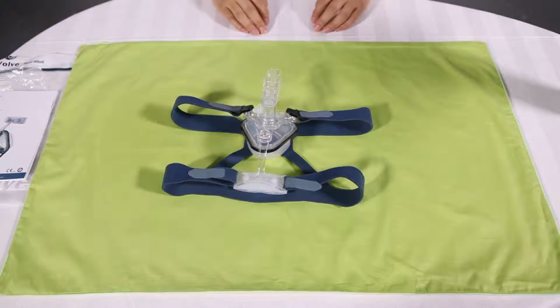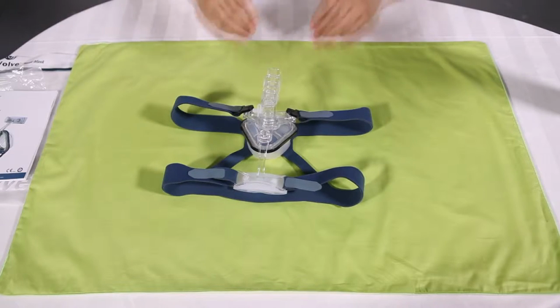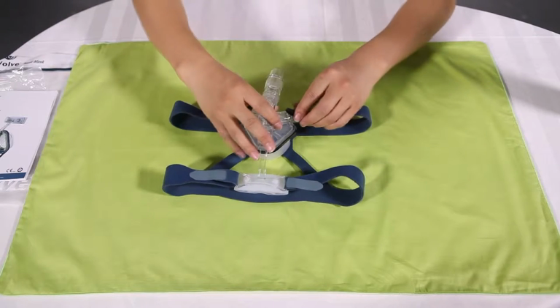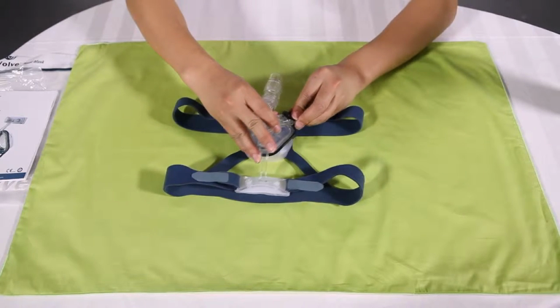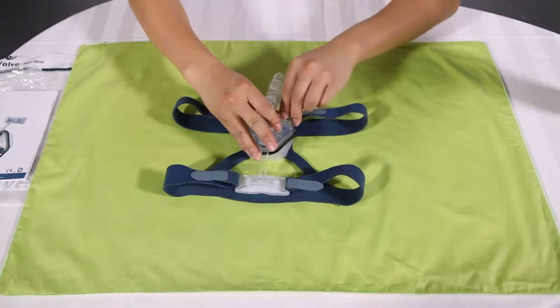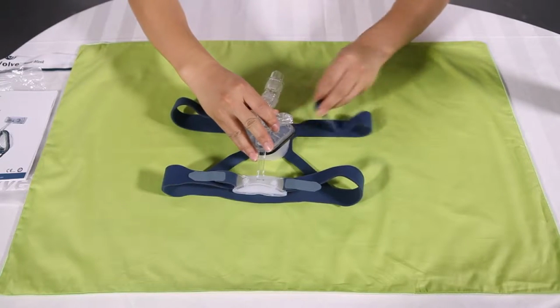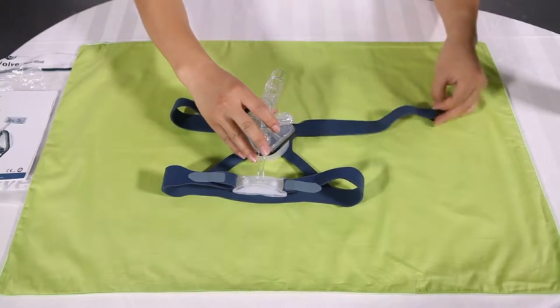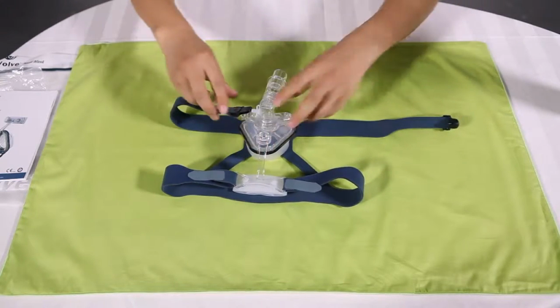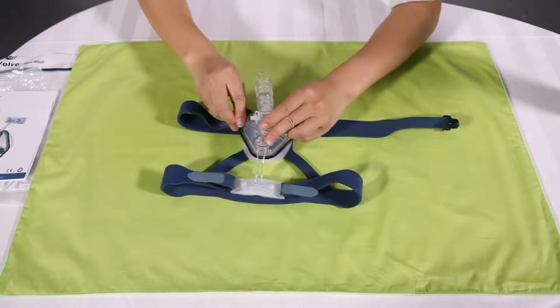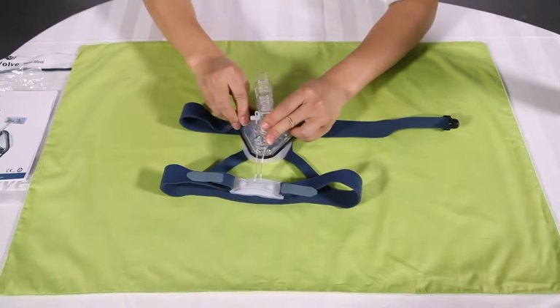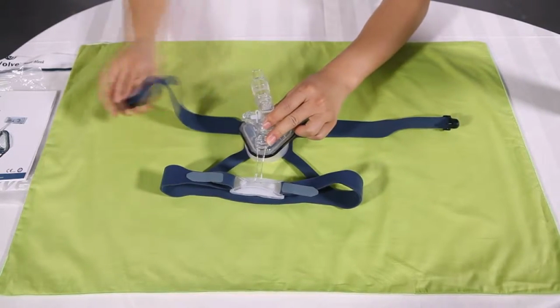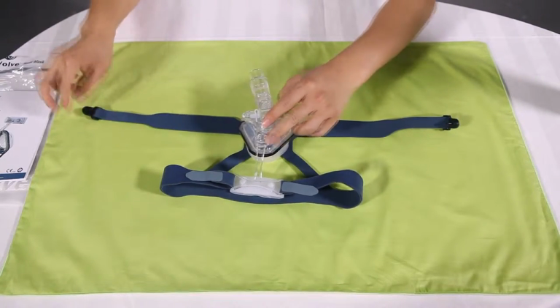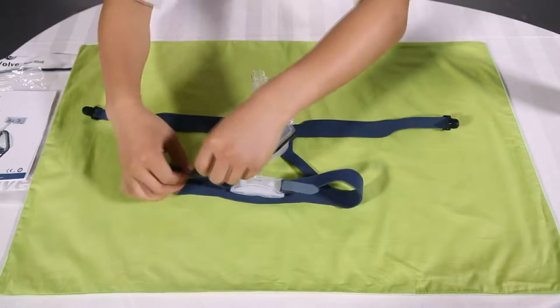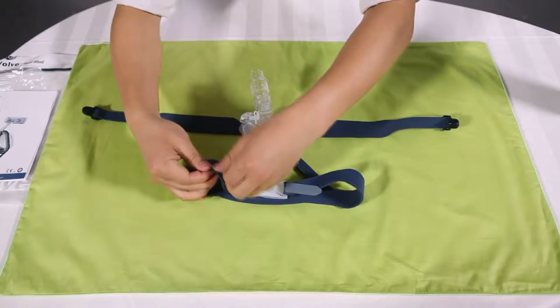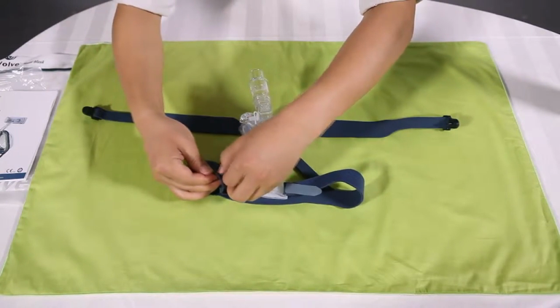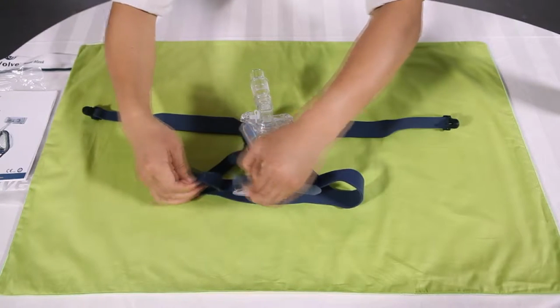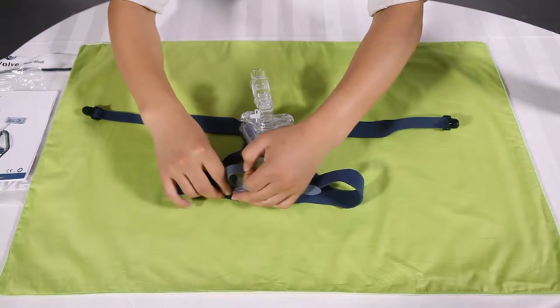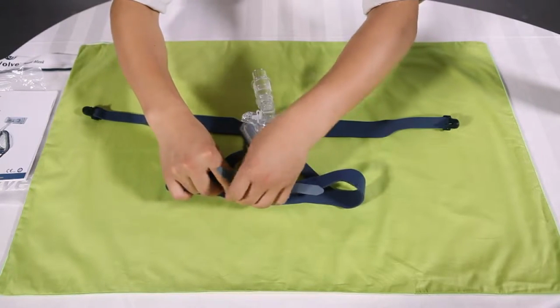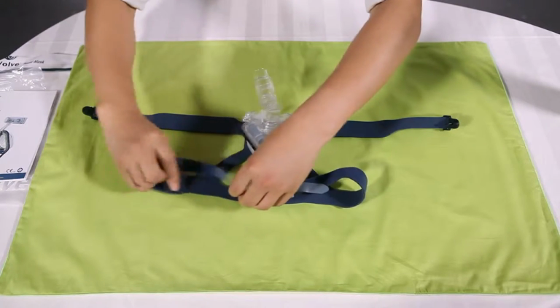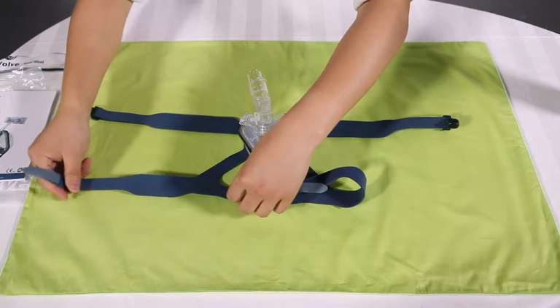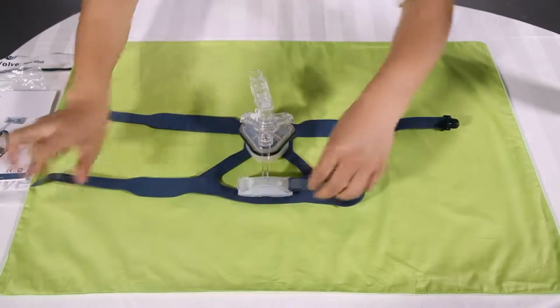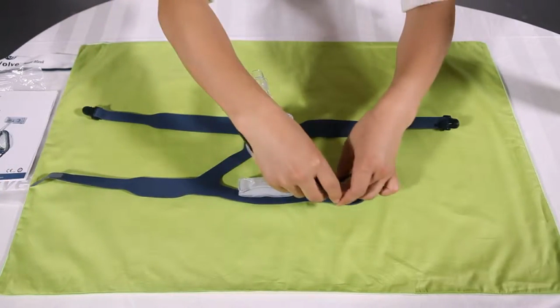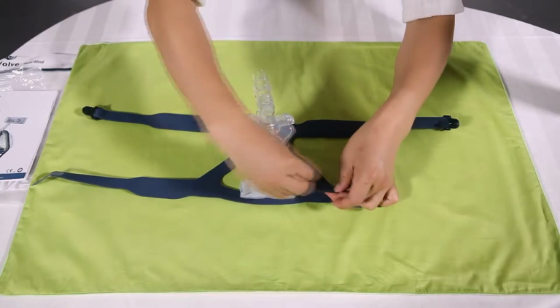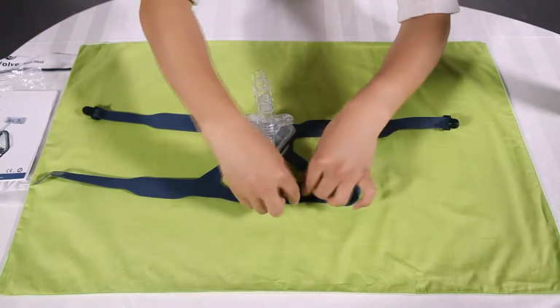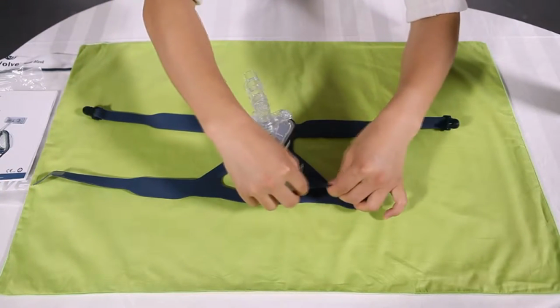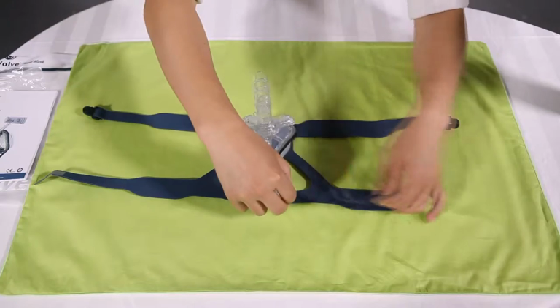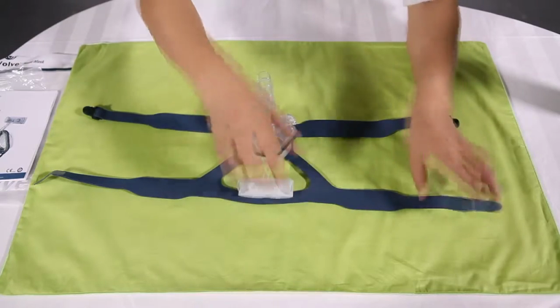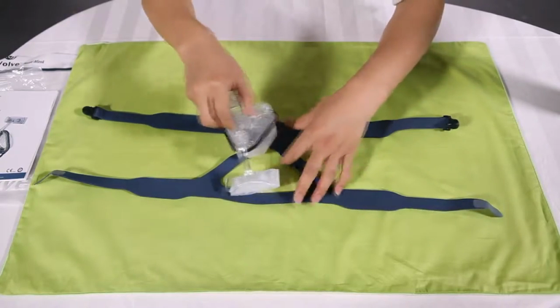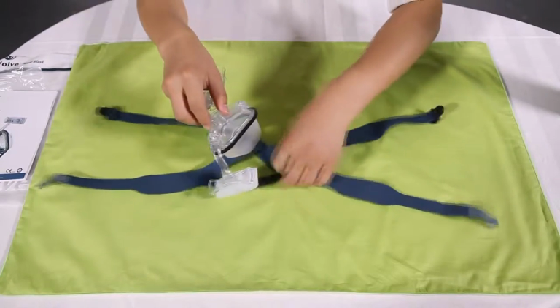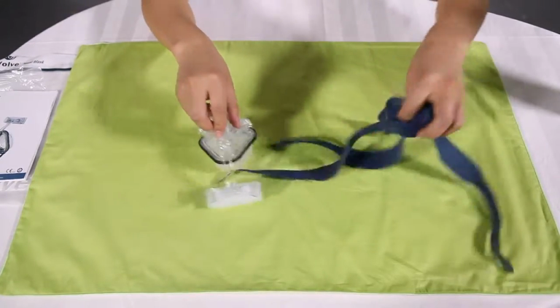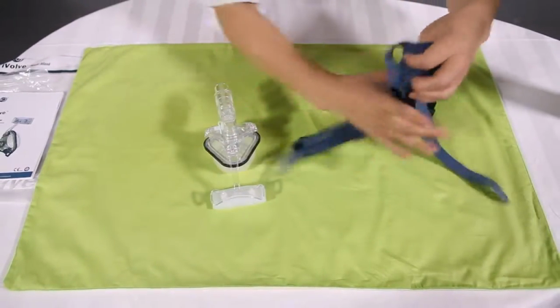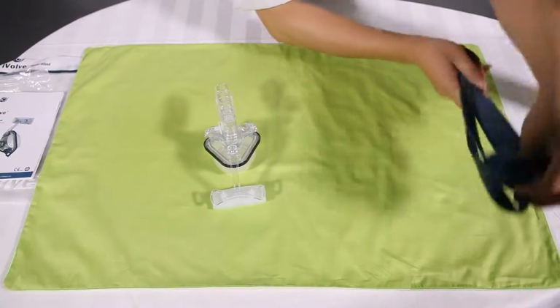Remove the headgear by unclicking the lower clips from the mask frame. Undo the belt crew tabs at the top of the headgear and pull away from the head support frame. There is no need to undo the headgear clips.